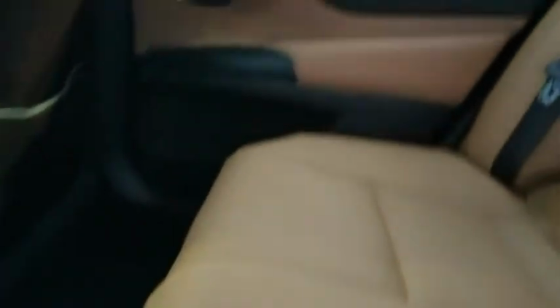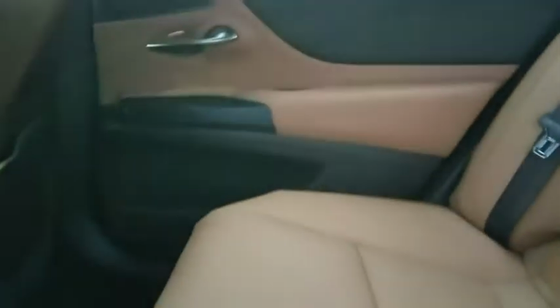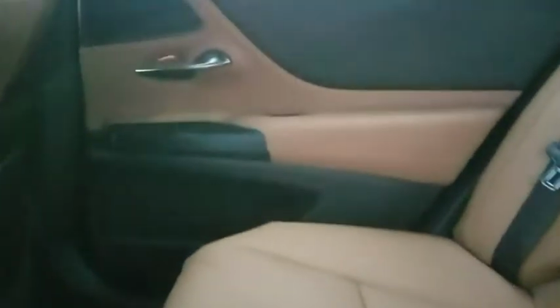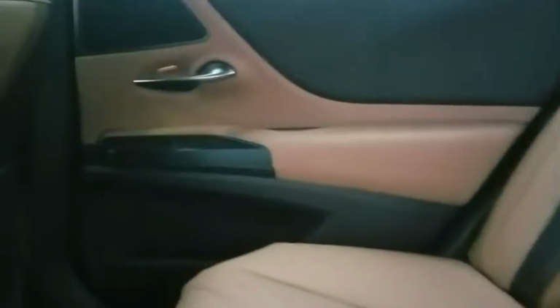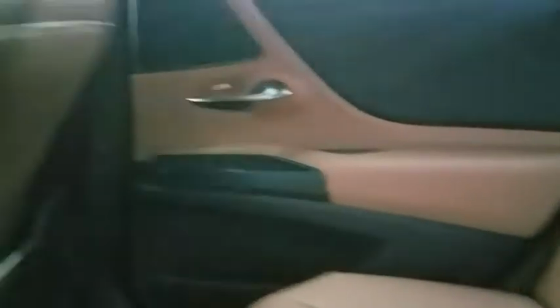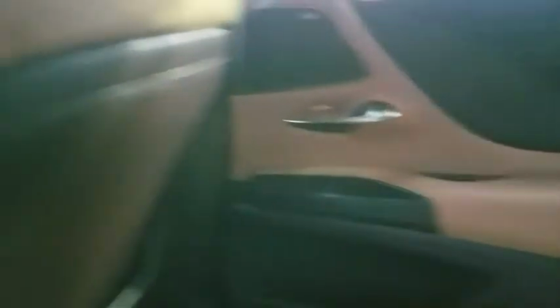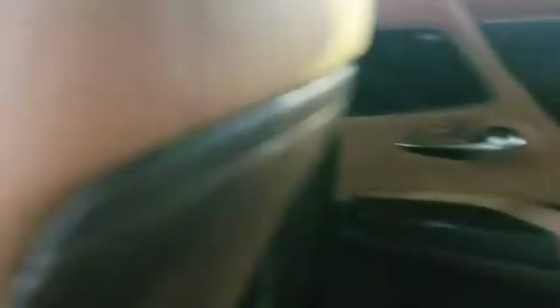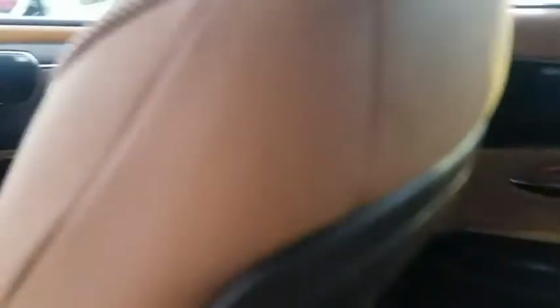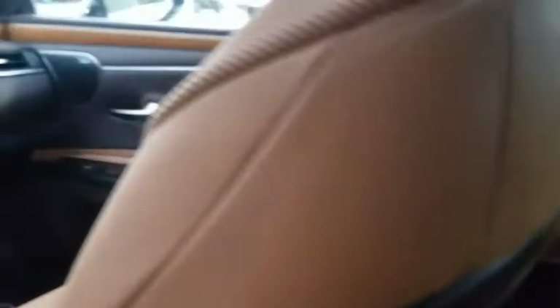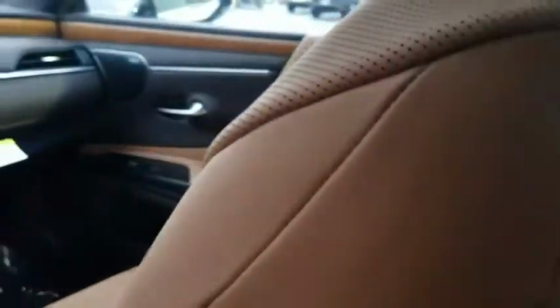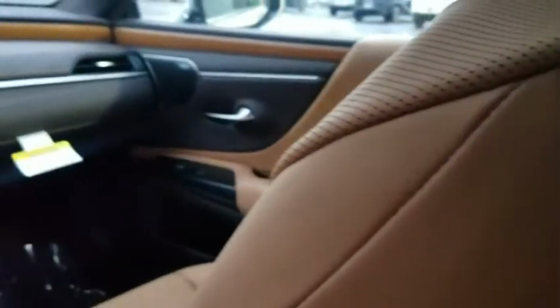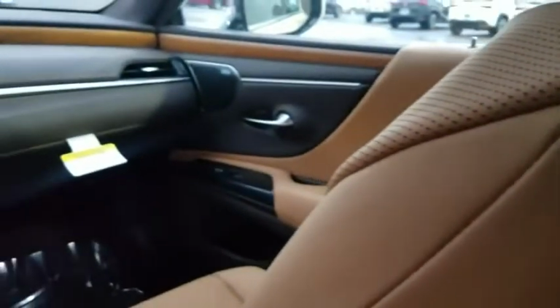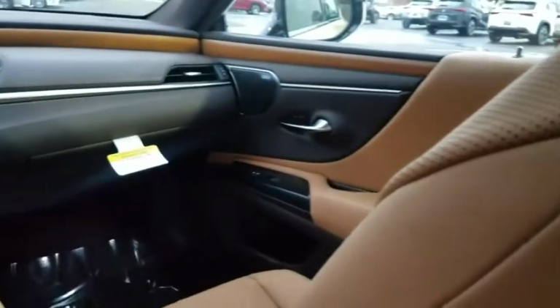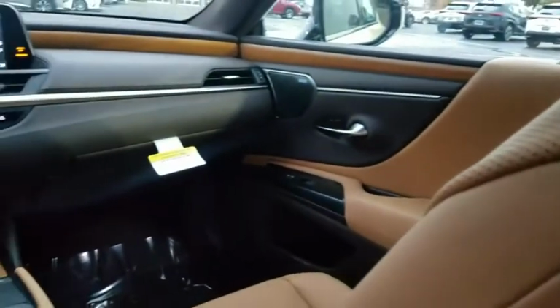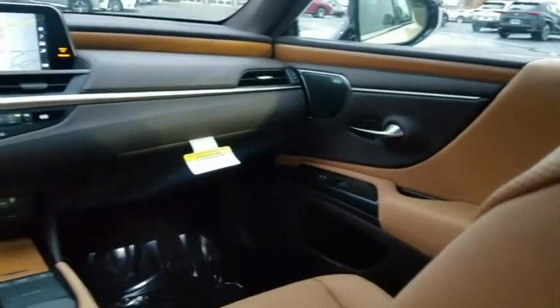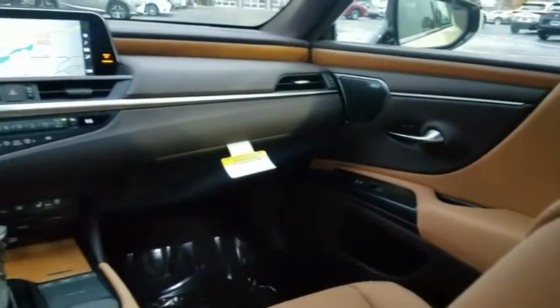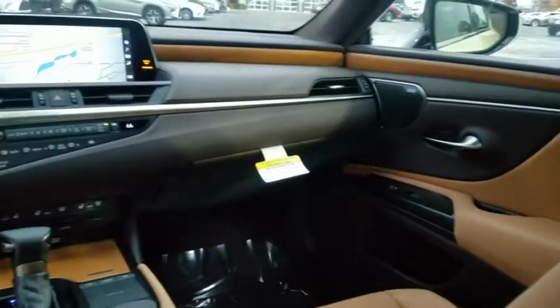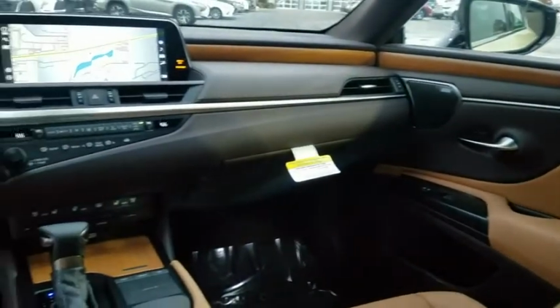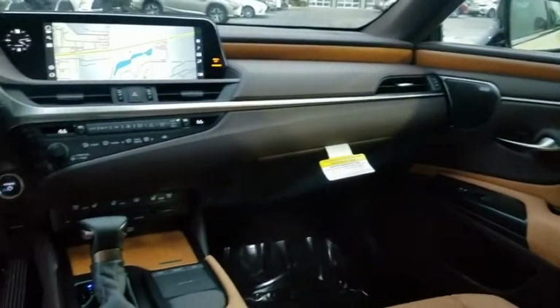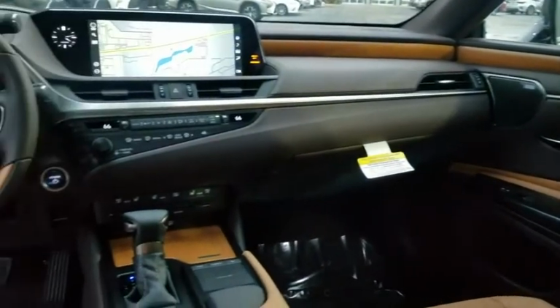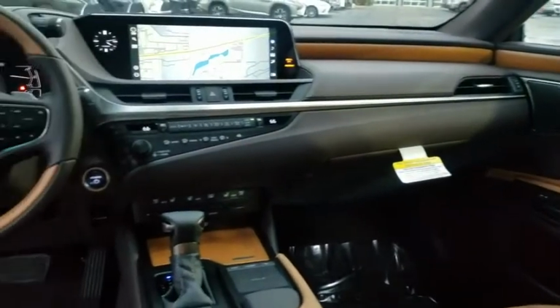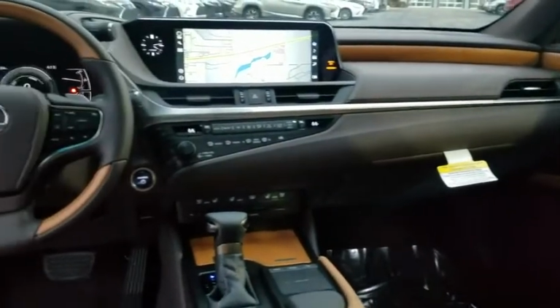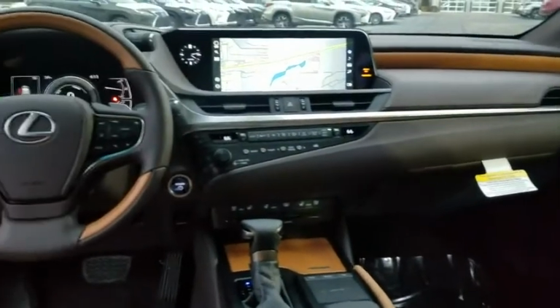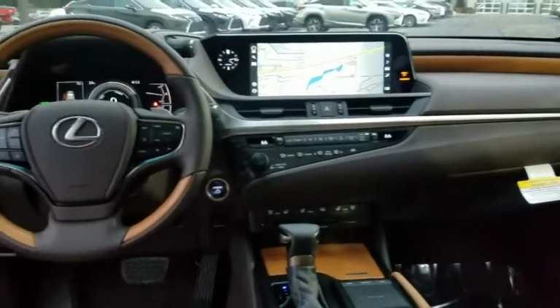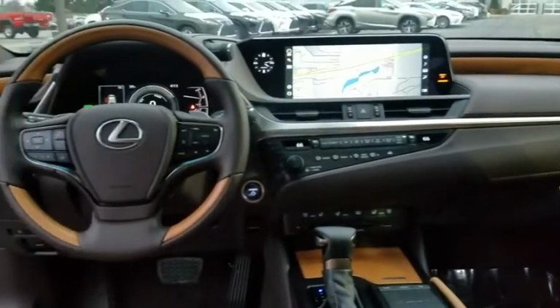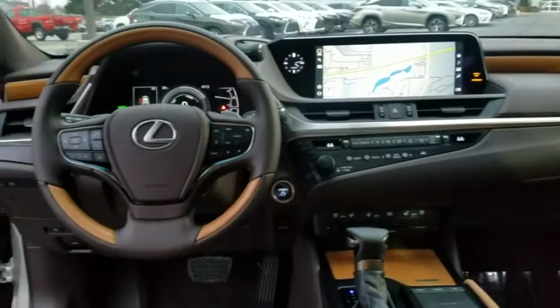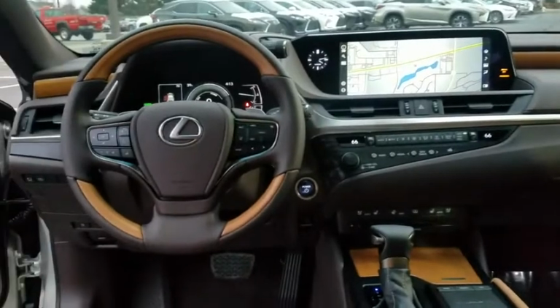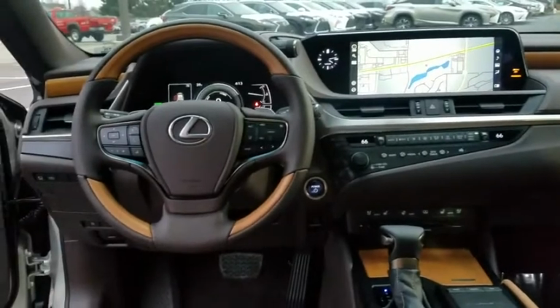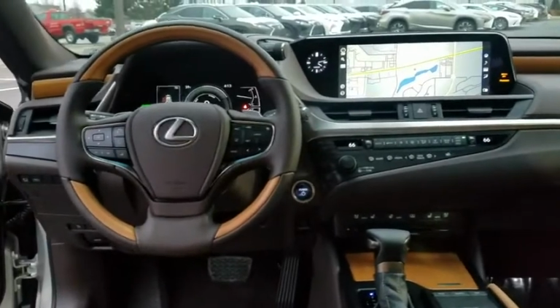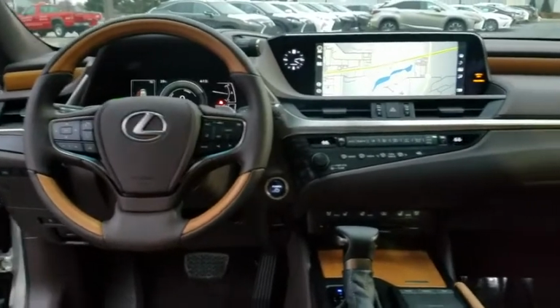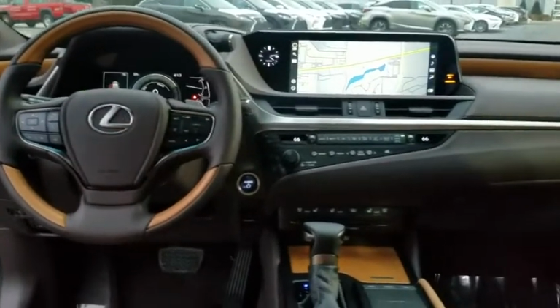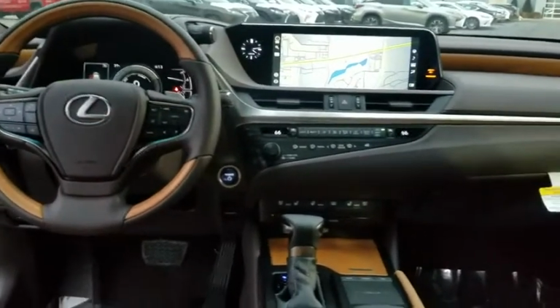Bluetooth, power steering, adjustable steering wheel, keyless start, floor mats, aluminum wheels, four-wheel disc brakes, auto-dimming rear-view mirror.